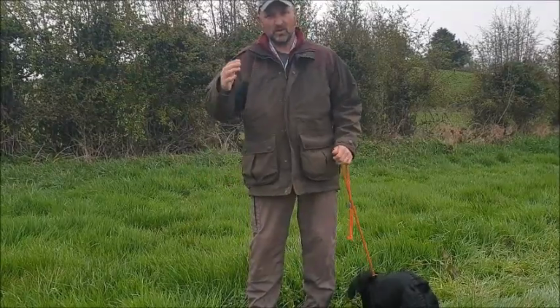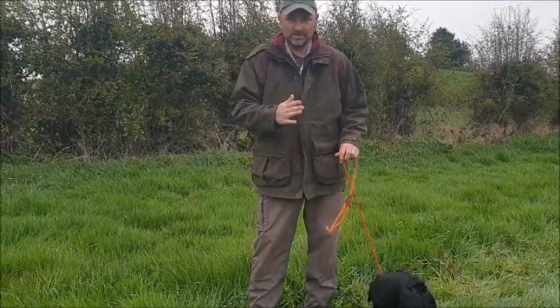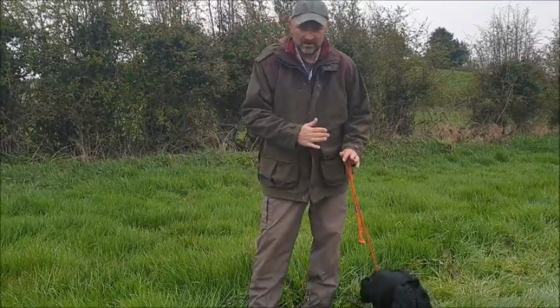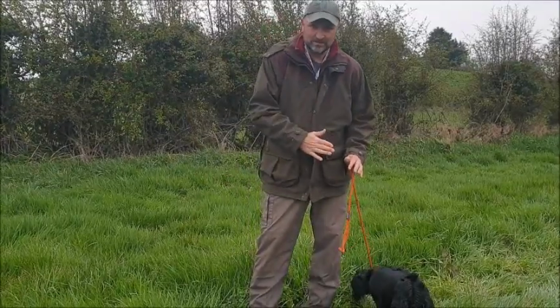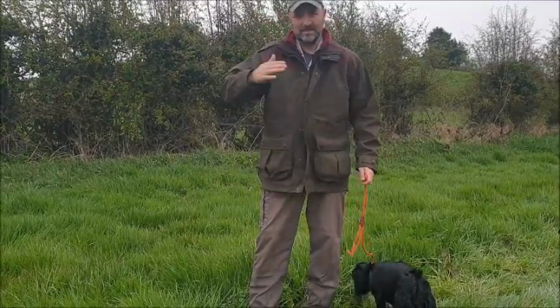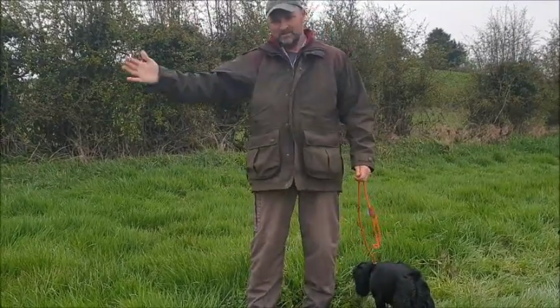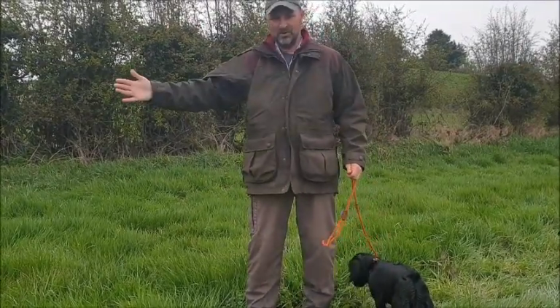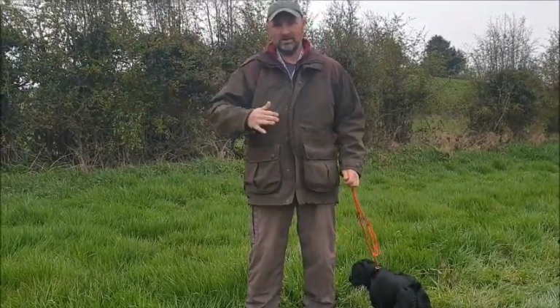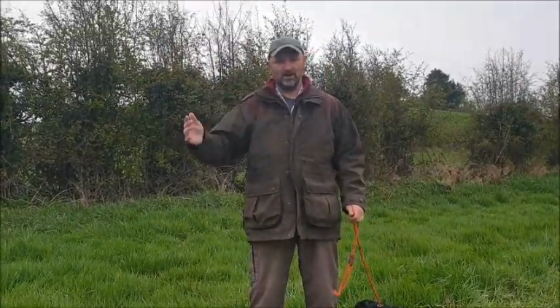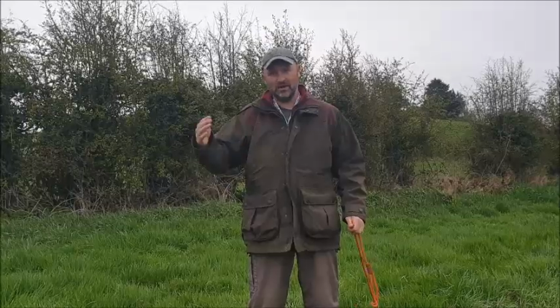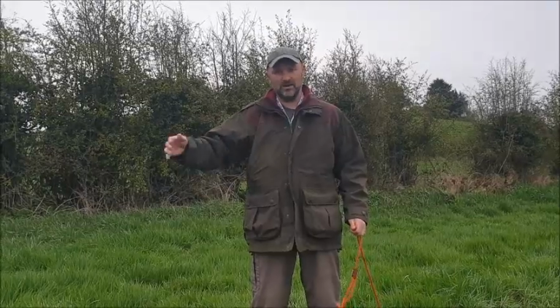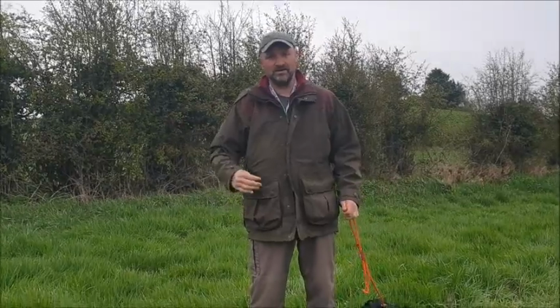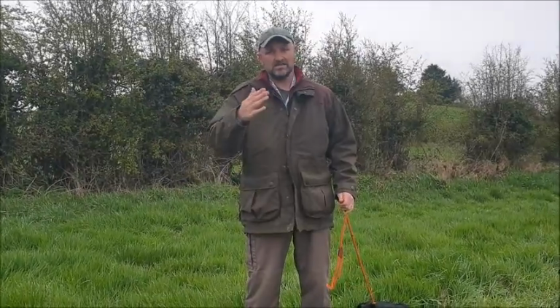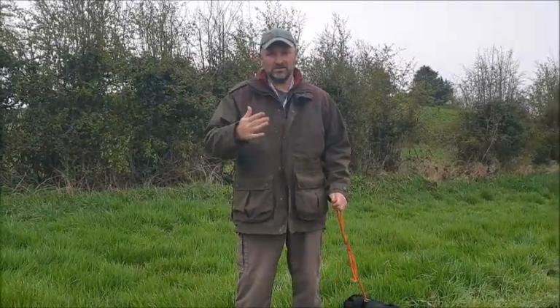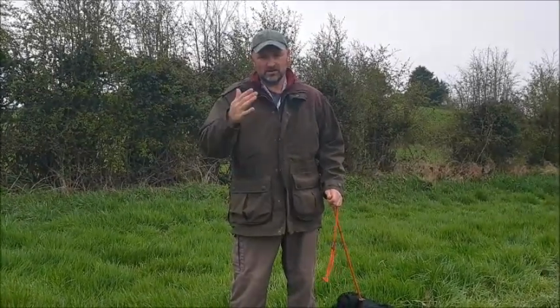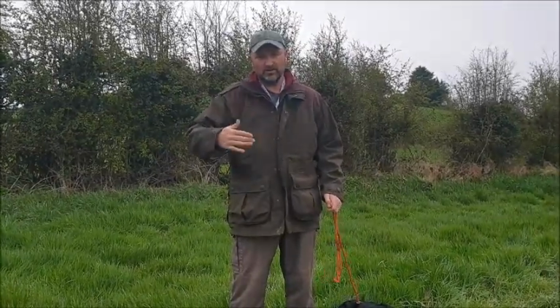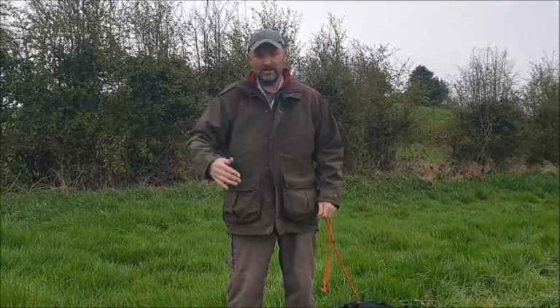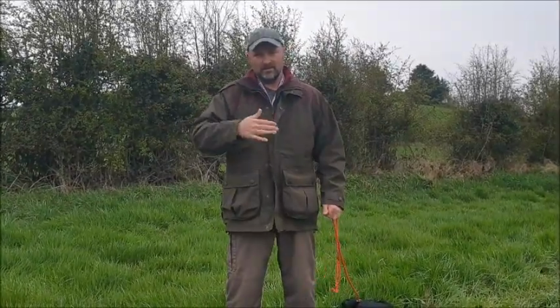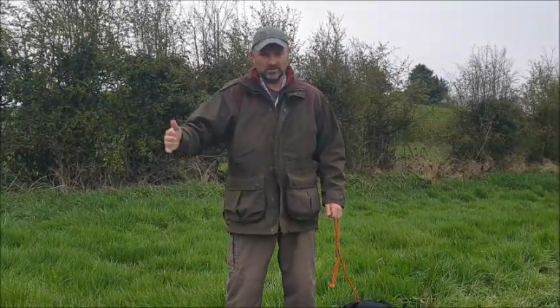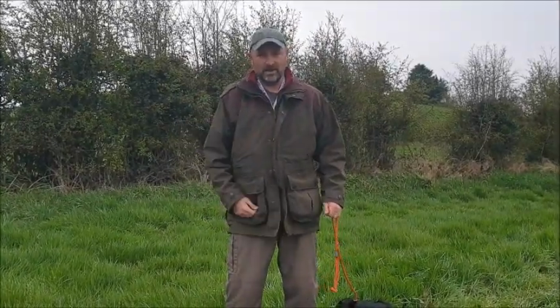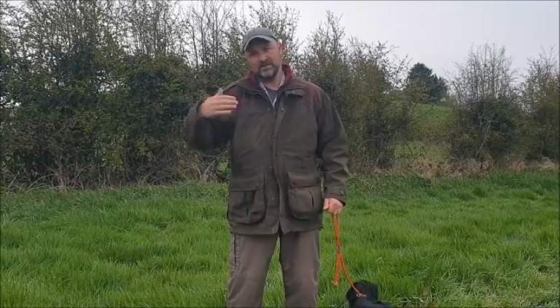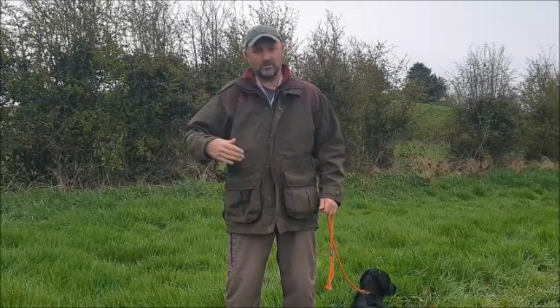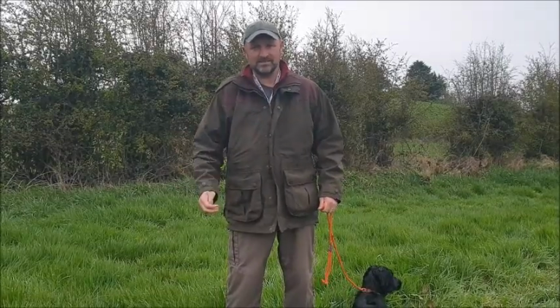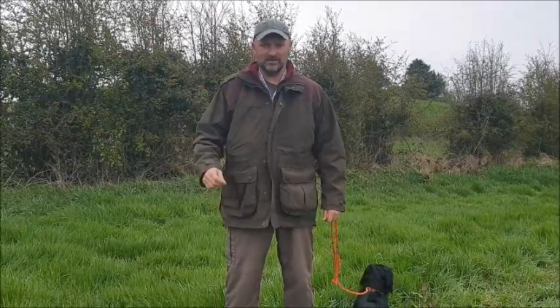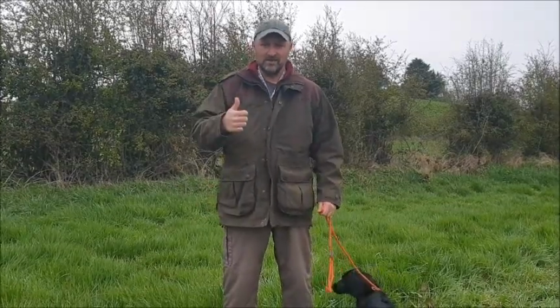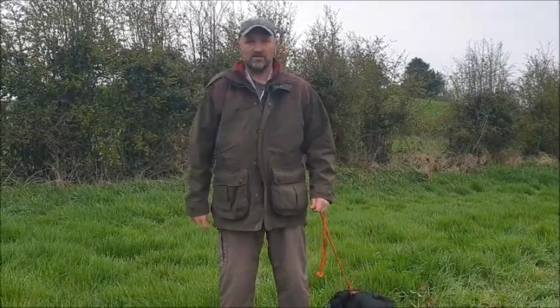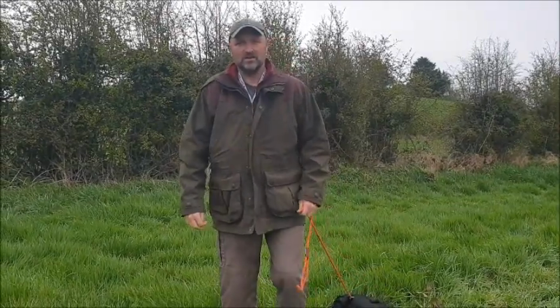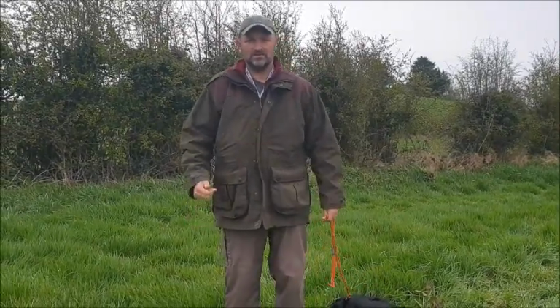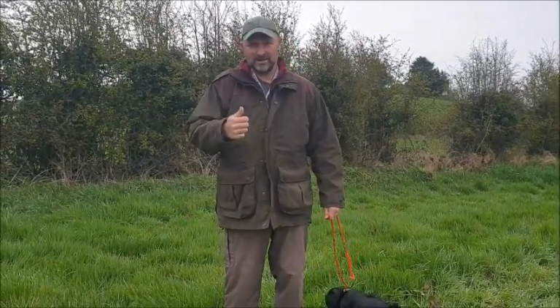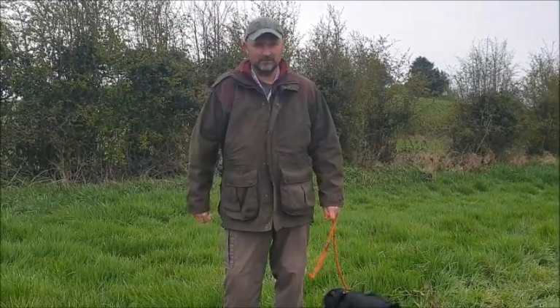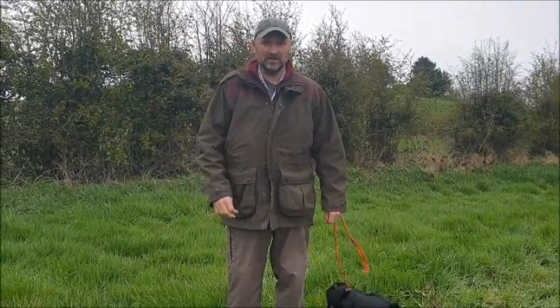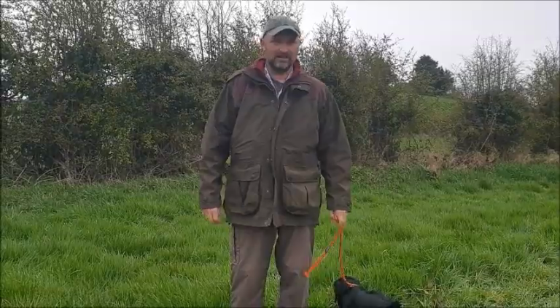Always start very, very simple, then move harder and harder and harder. As long as the dog is coping with it well, then you can still progress. But that's good - that's all Wren's going to get today. Thank you.